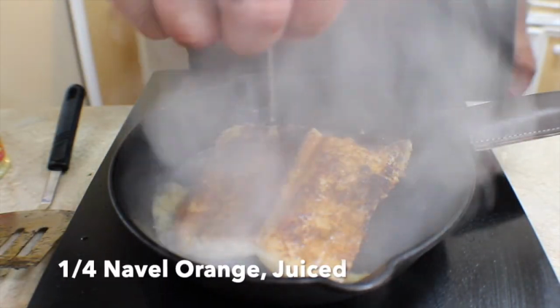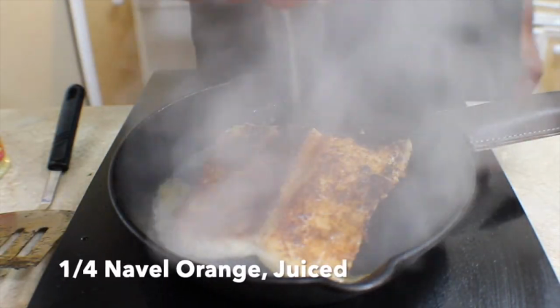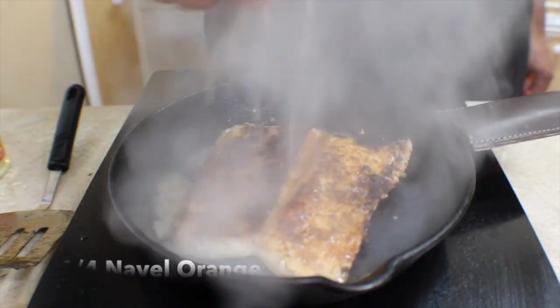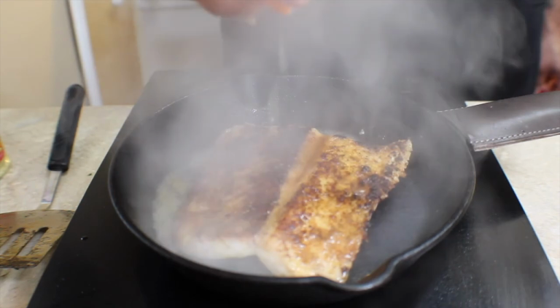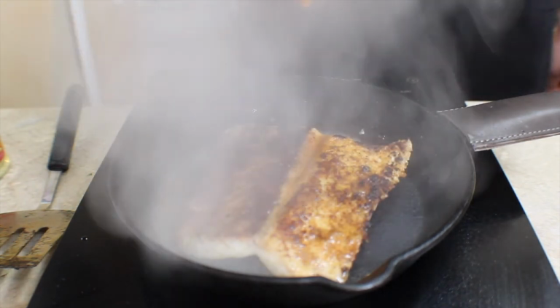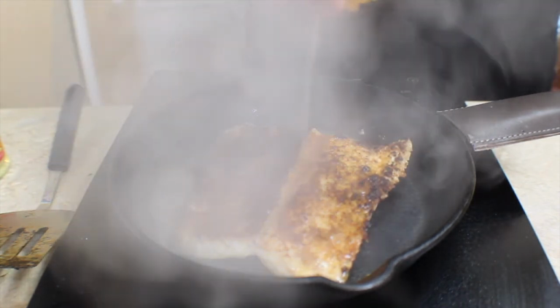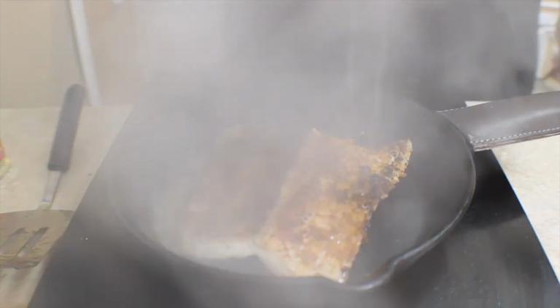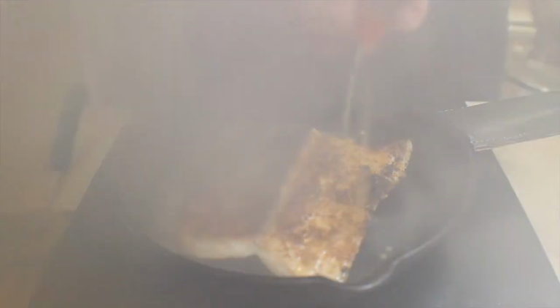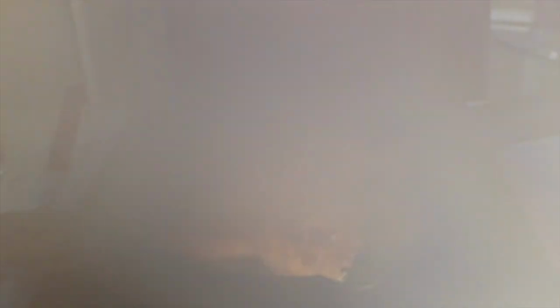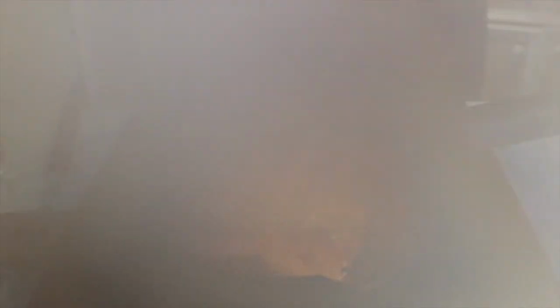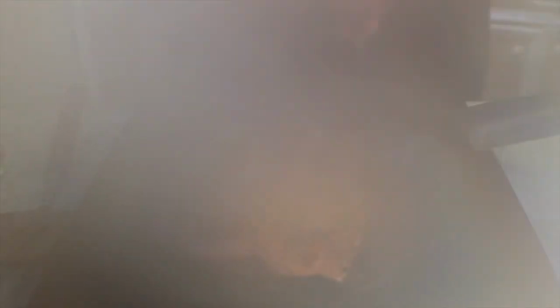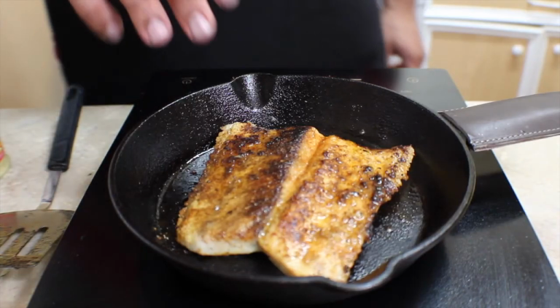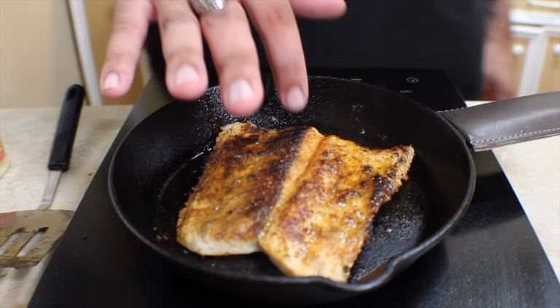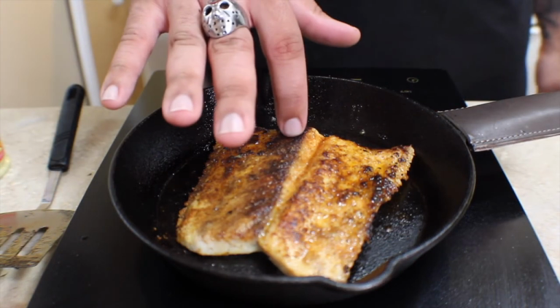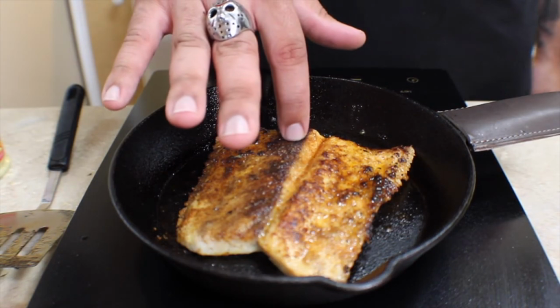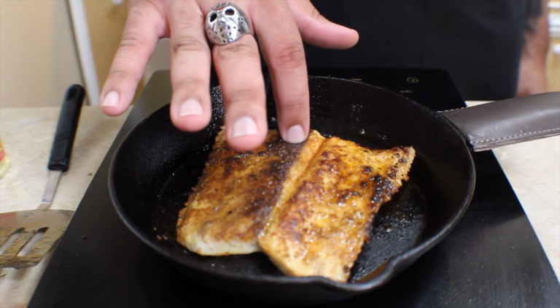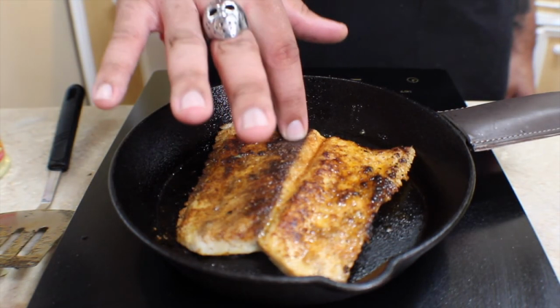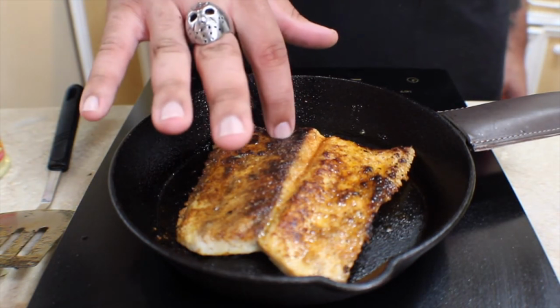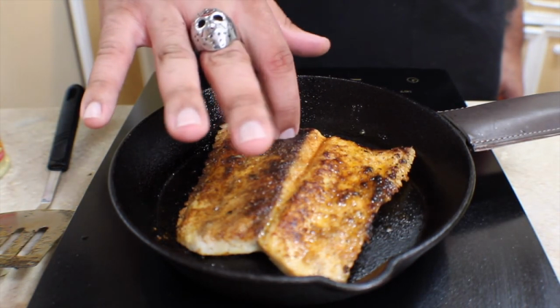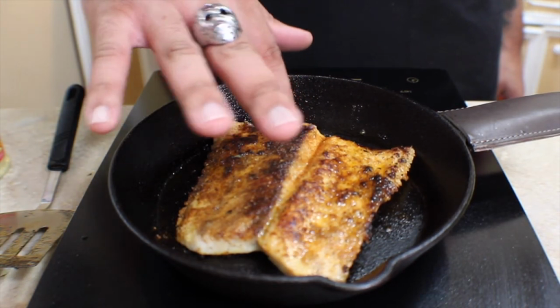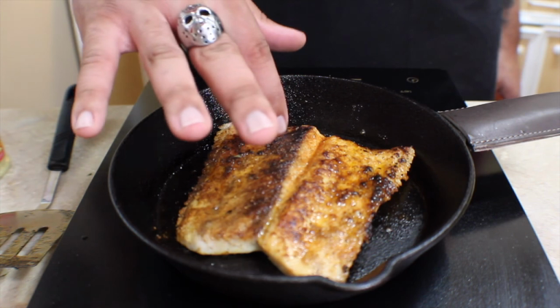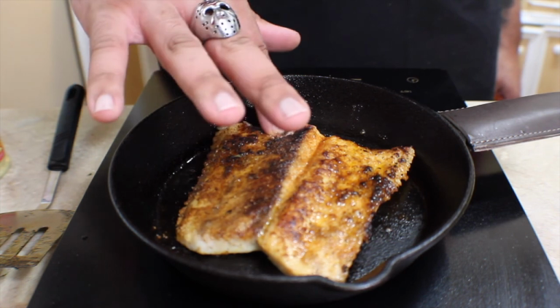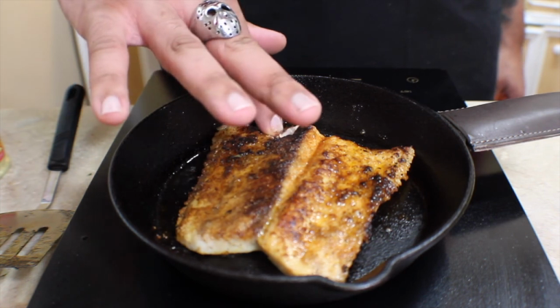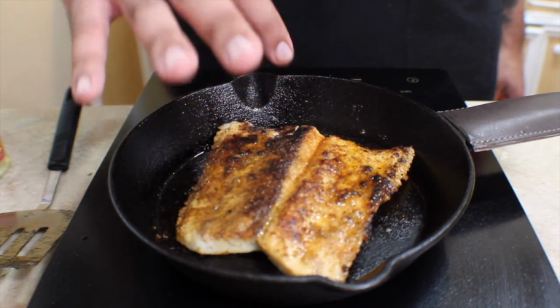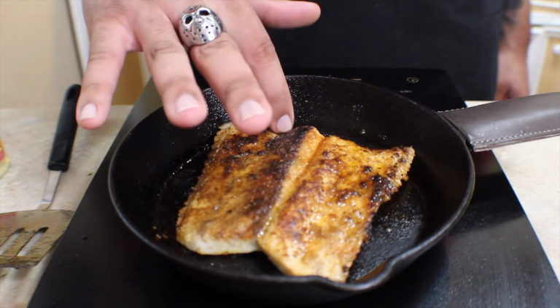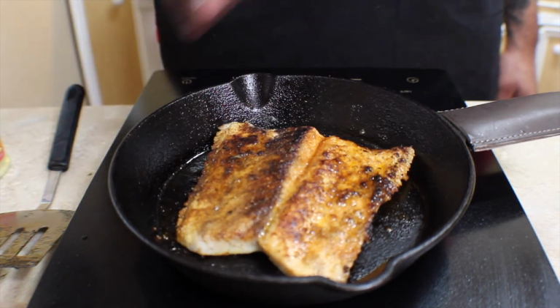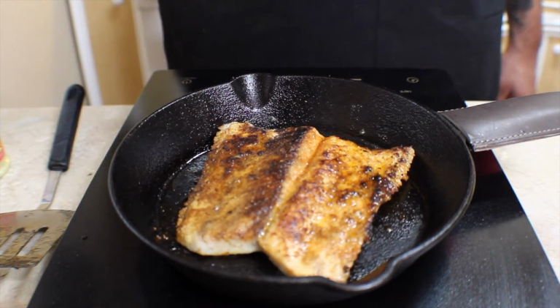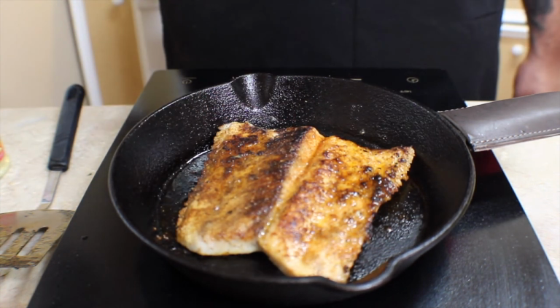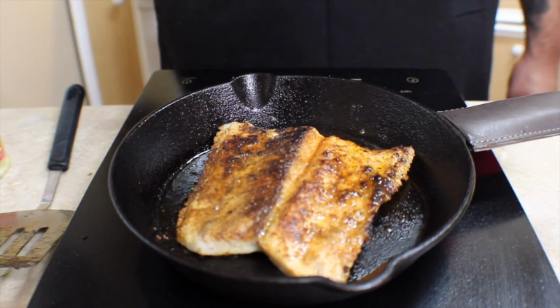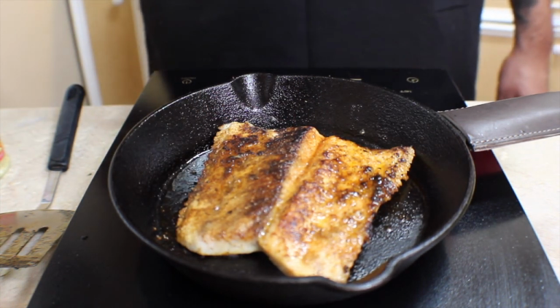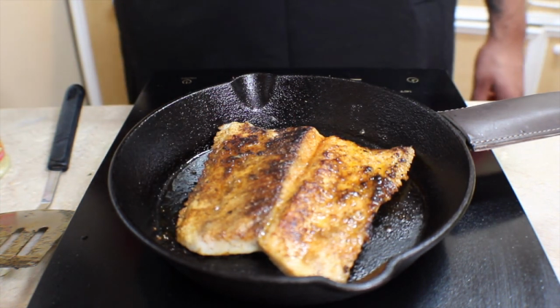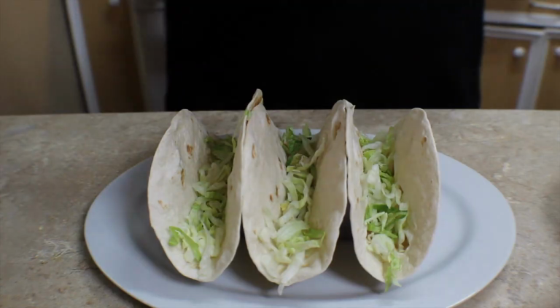After flipping, I squeezed about another quarter of a navel orange over the top of the fish and covered it briefly with a dome just to help it finish cooking. This kind of white flaky fish is ready when it flakes very easily to the touch.